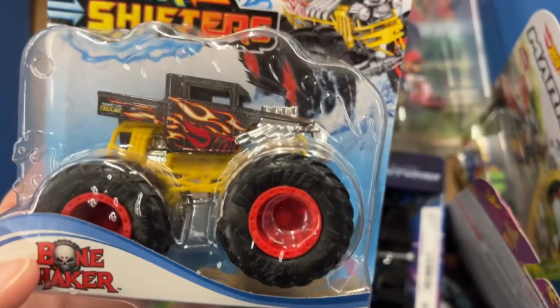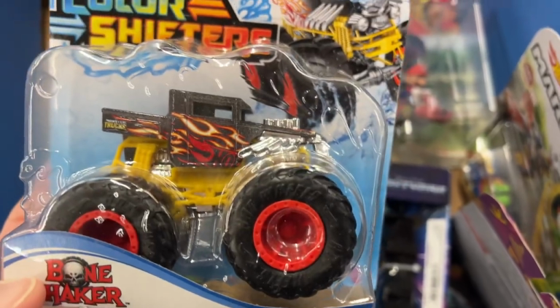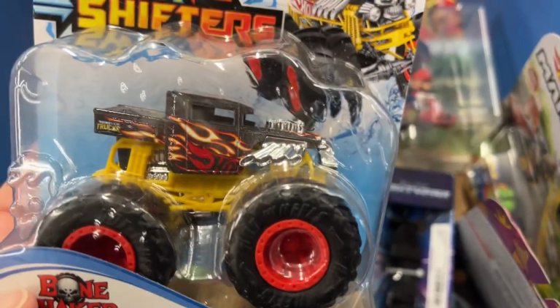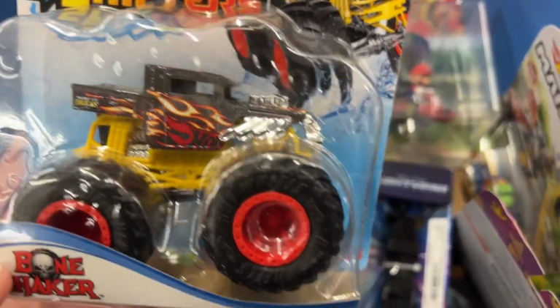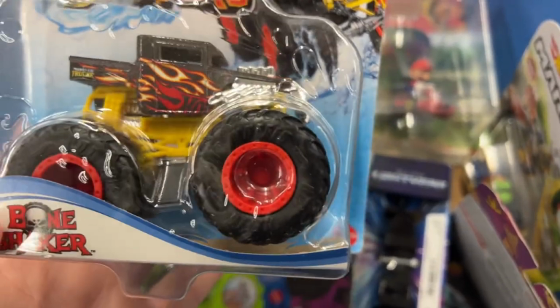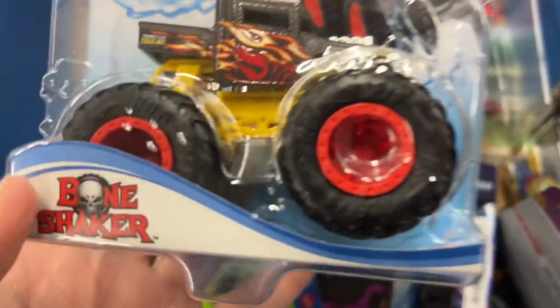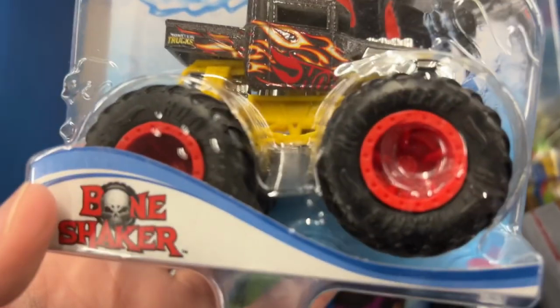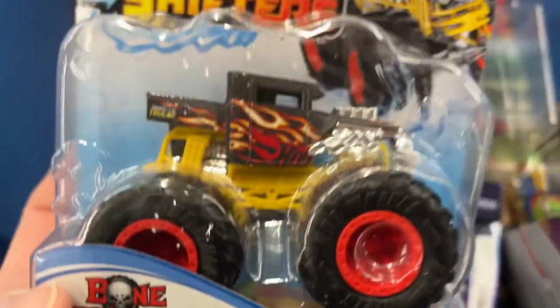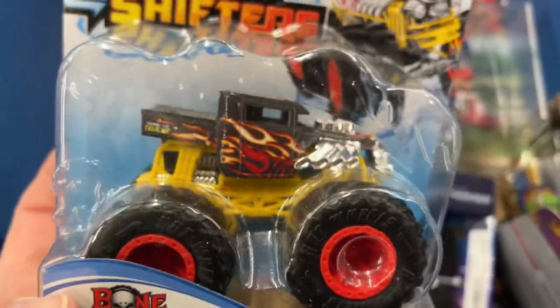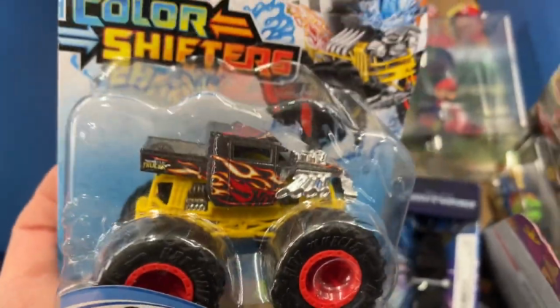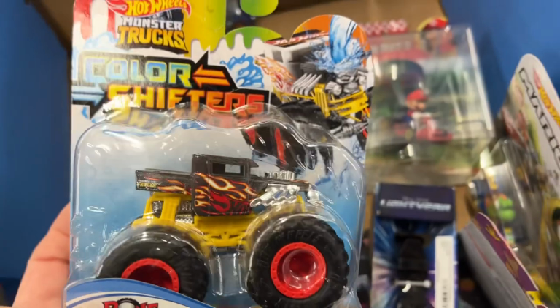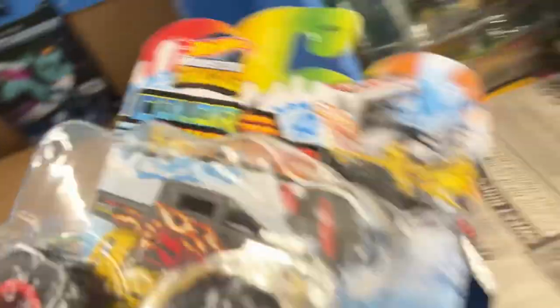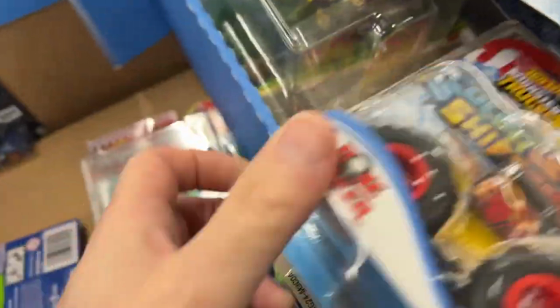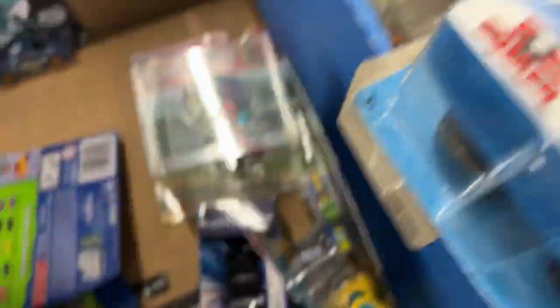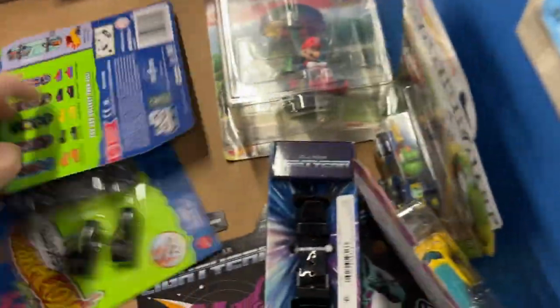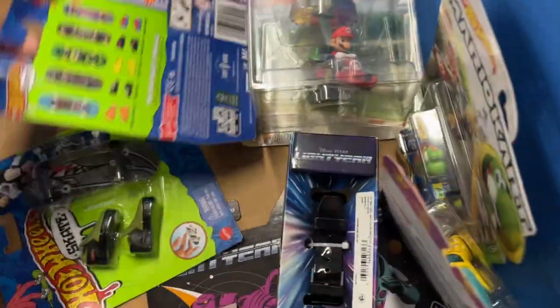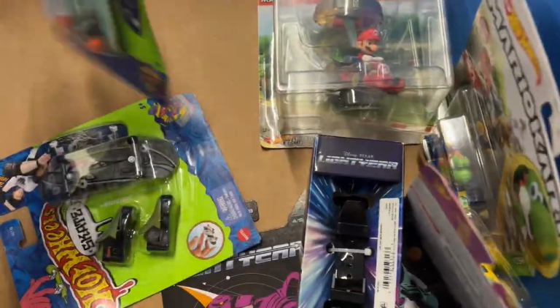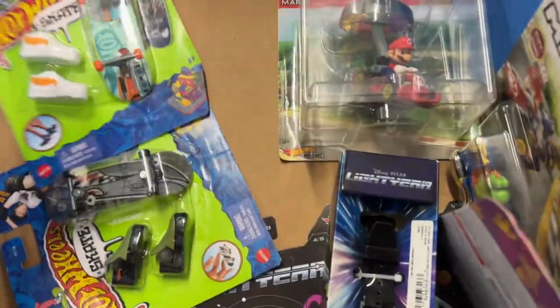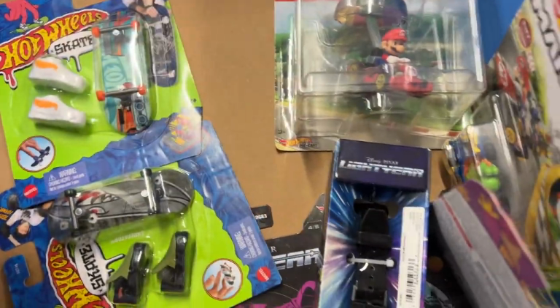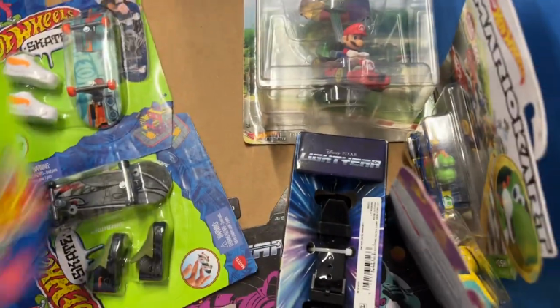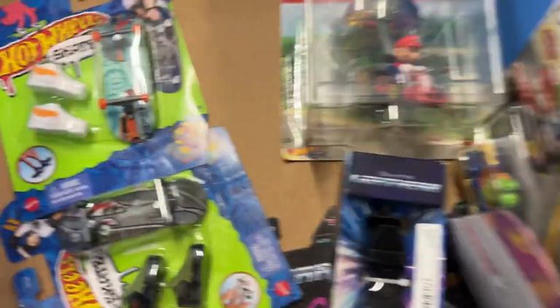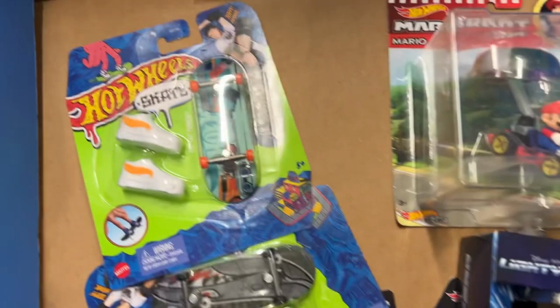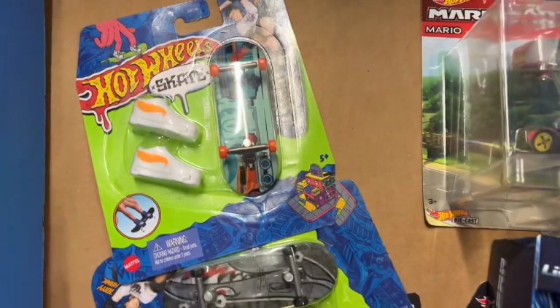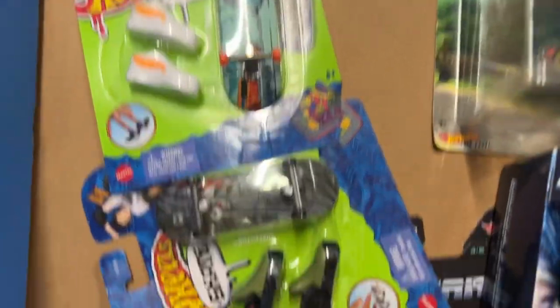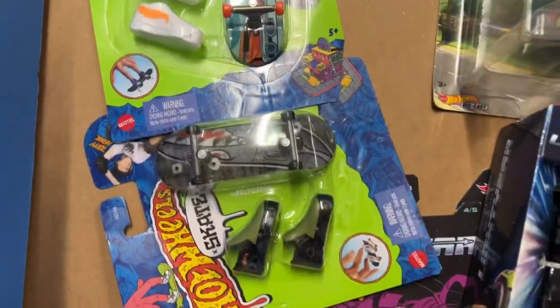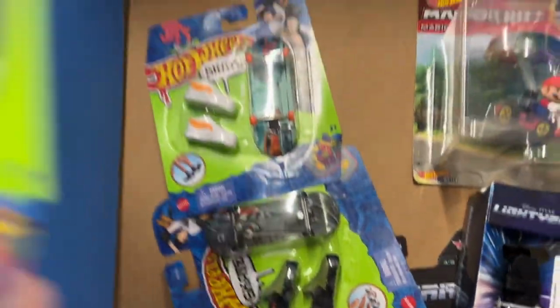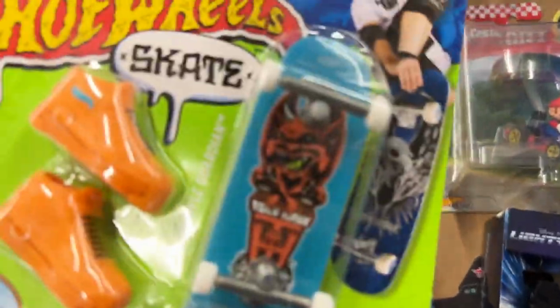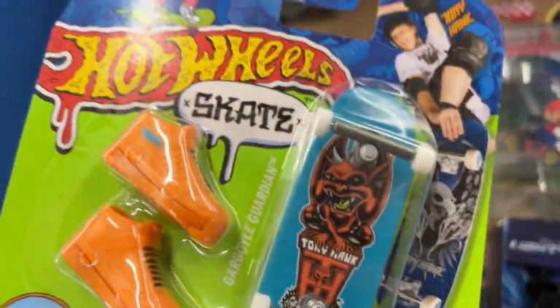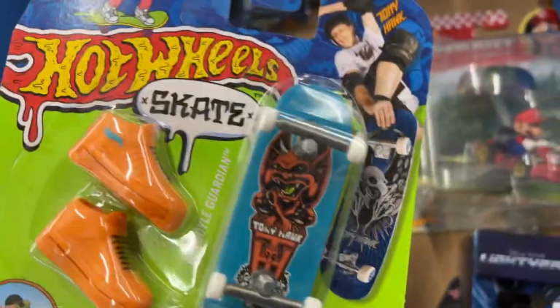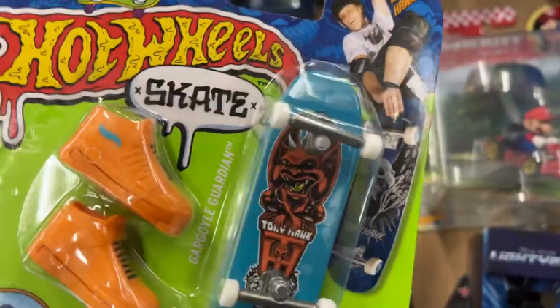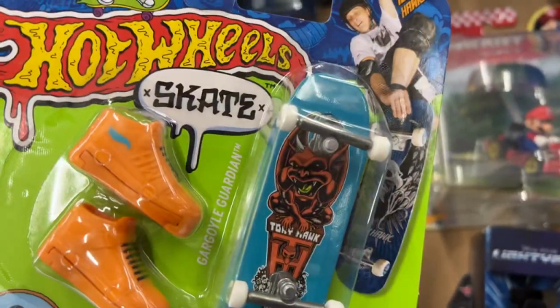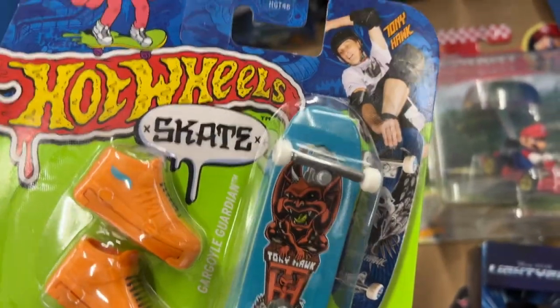Another color shifter, bone shaker. These Hot Wheels skateboards - Hot Wheels Skate.